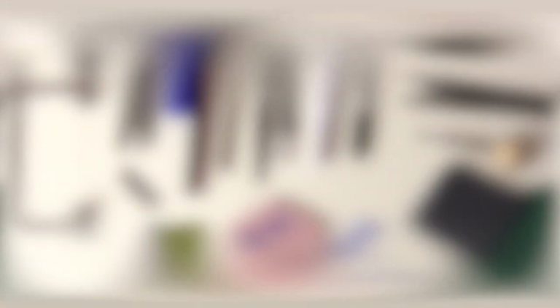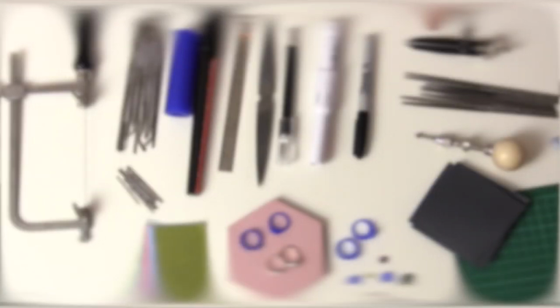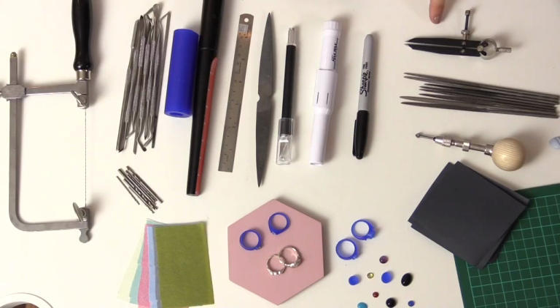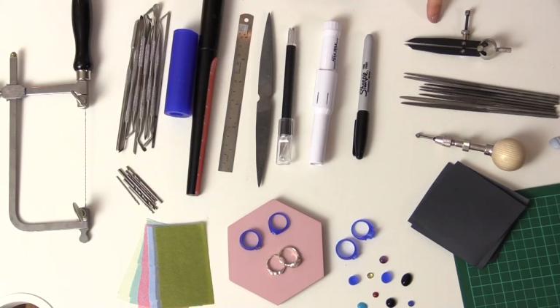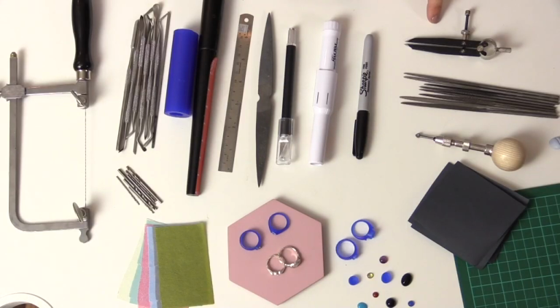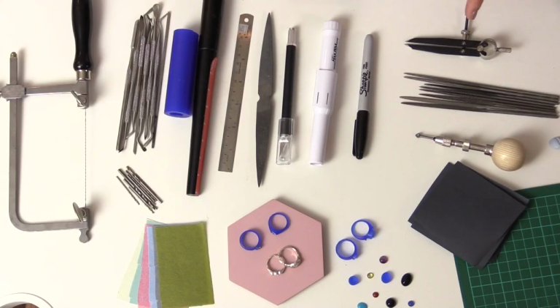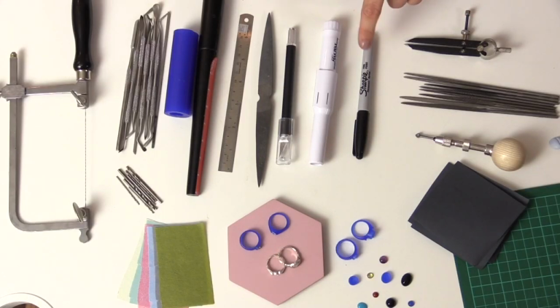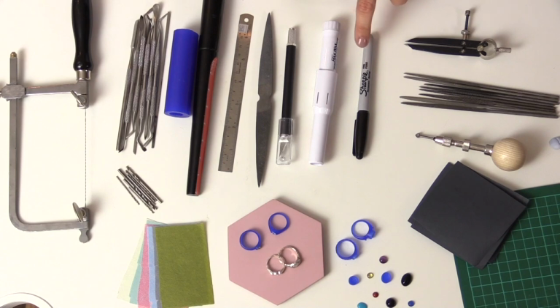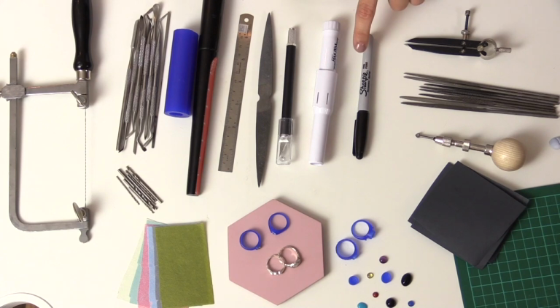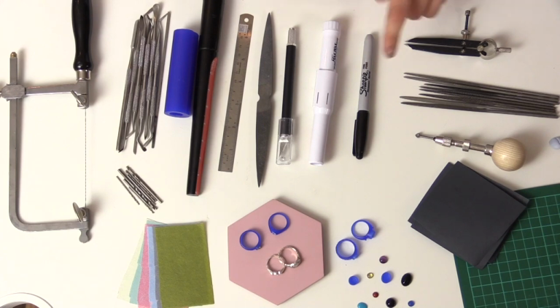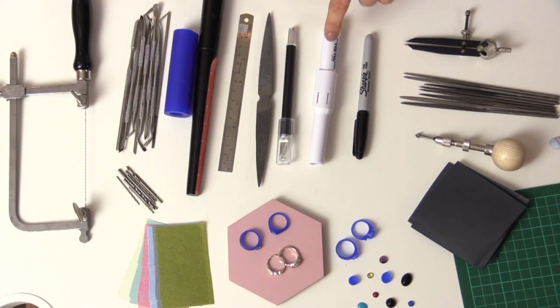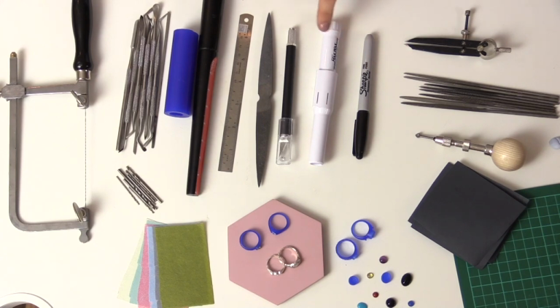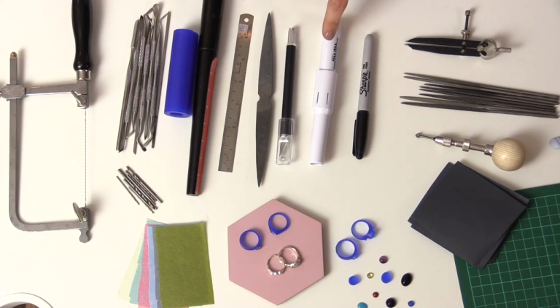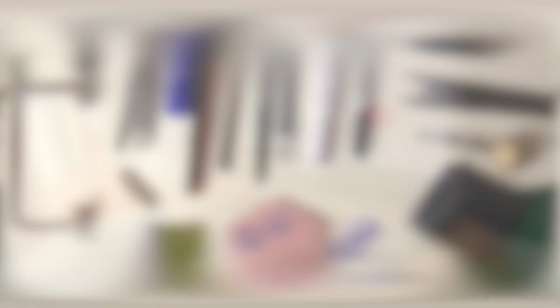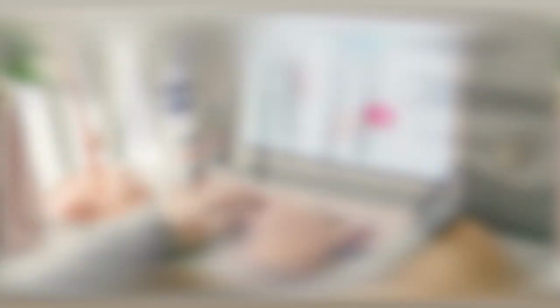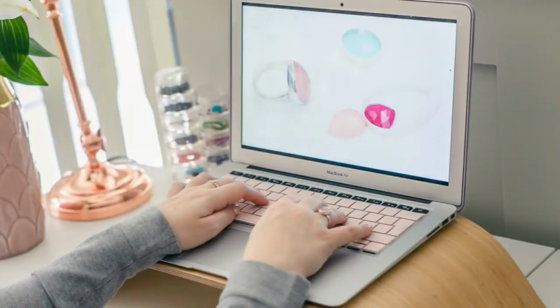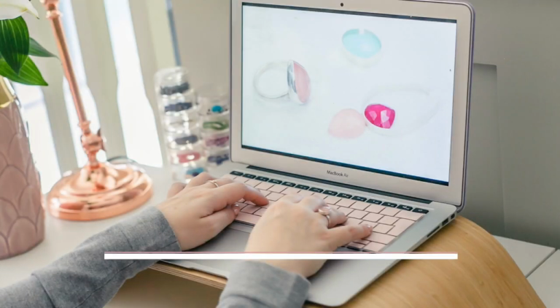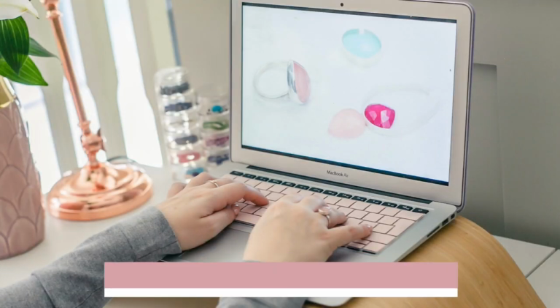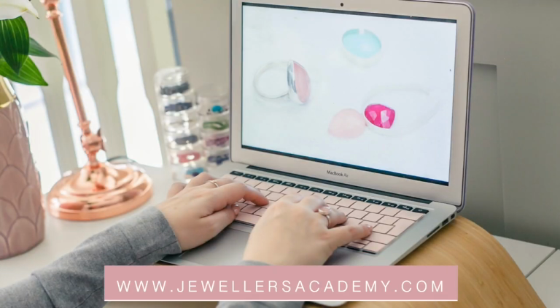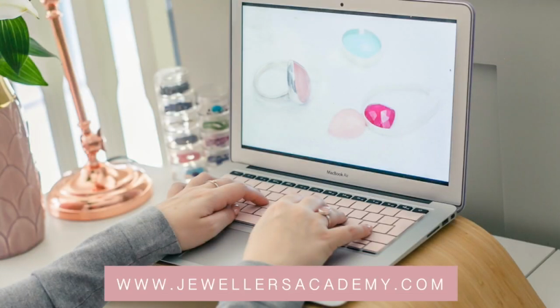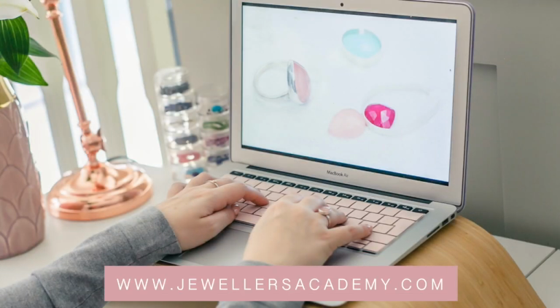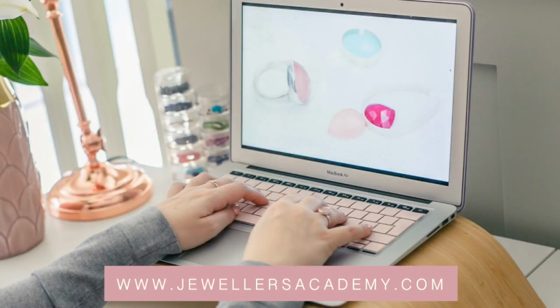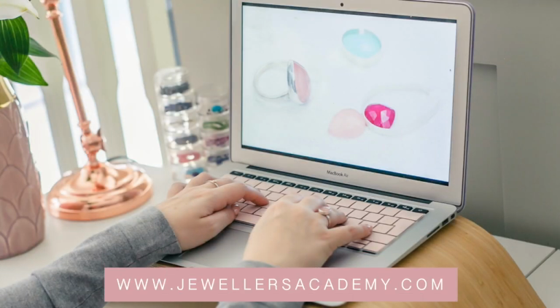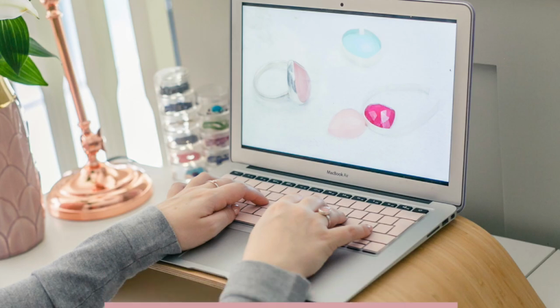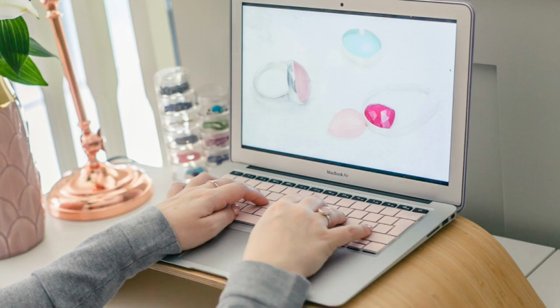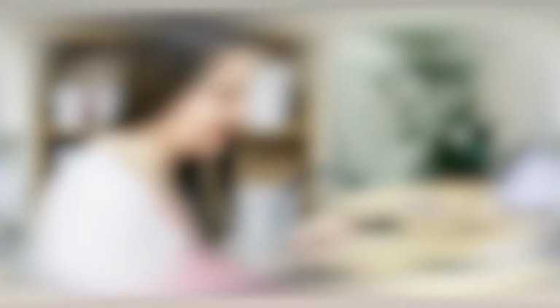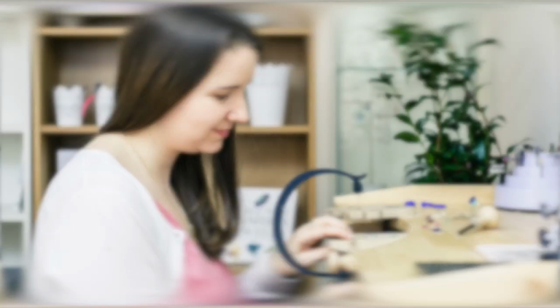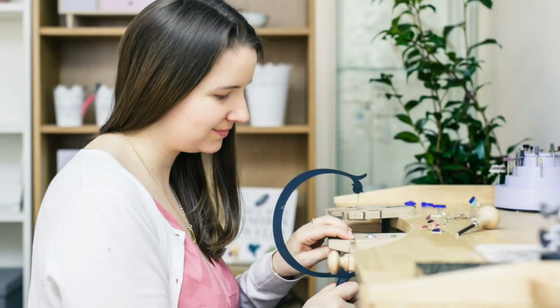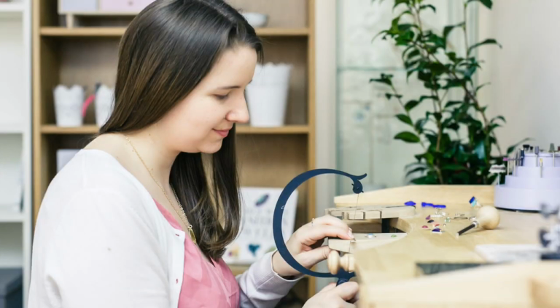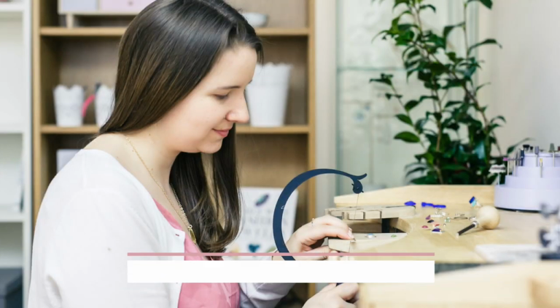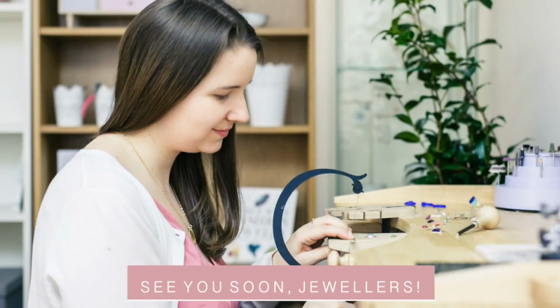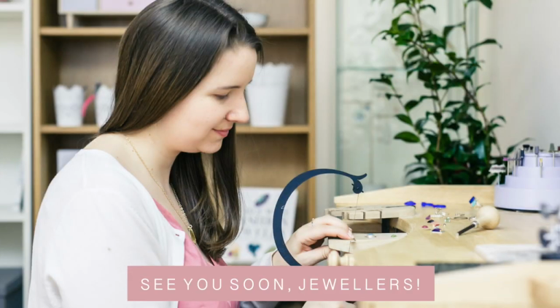Join the course or sign up as a member today to get instant access and watch 24-7 anytime you like, to develop your skills in wax carving and stone setting.